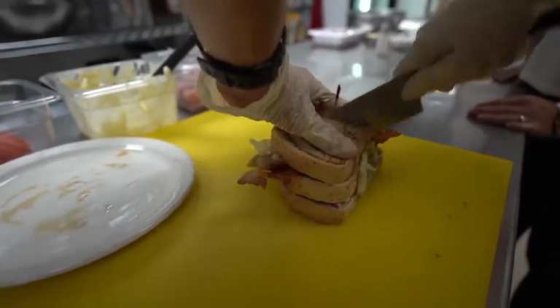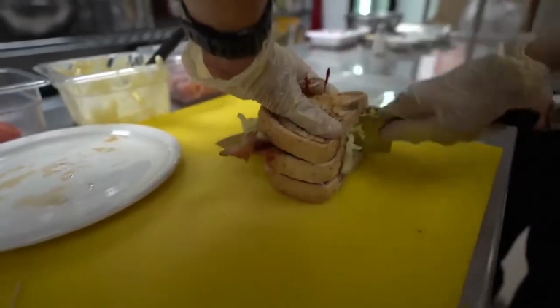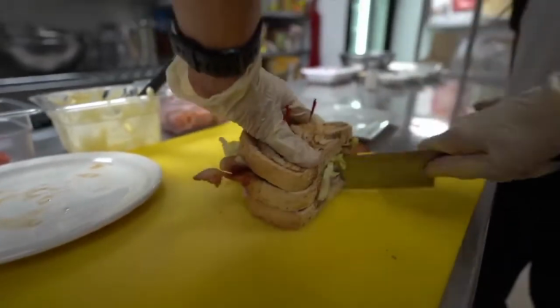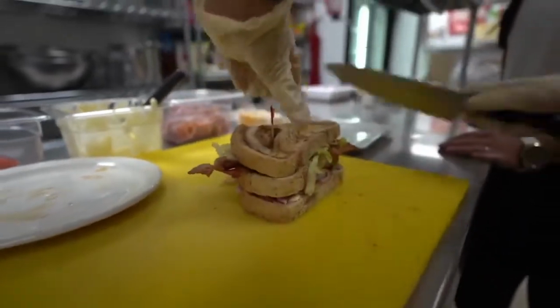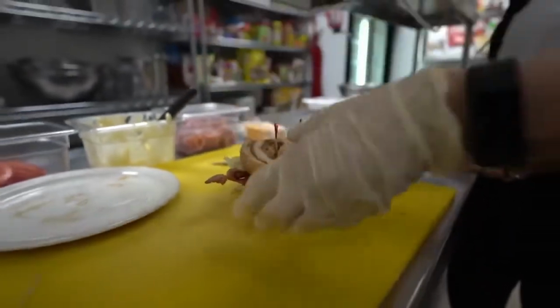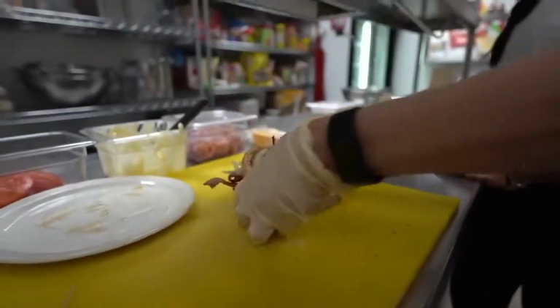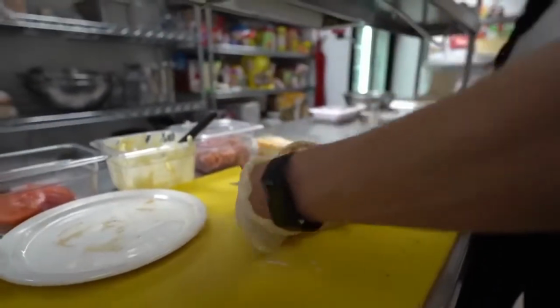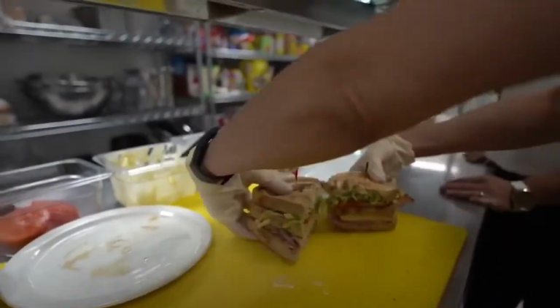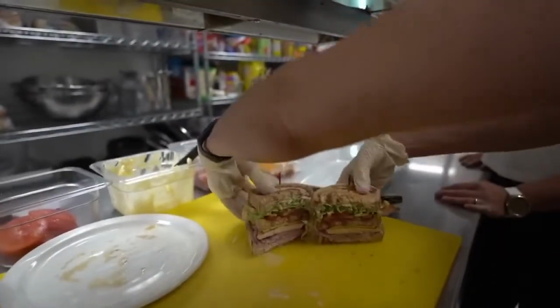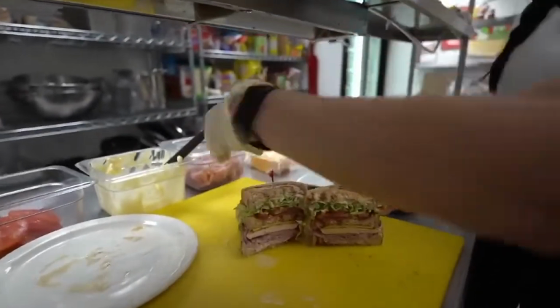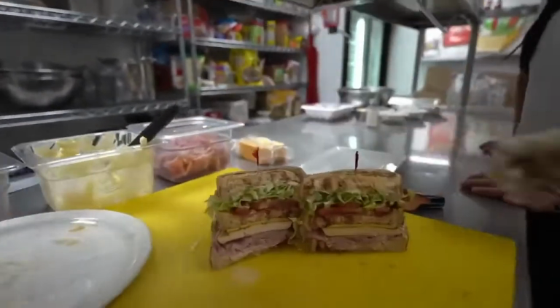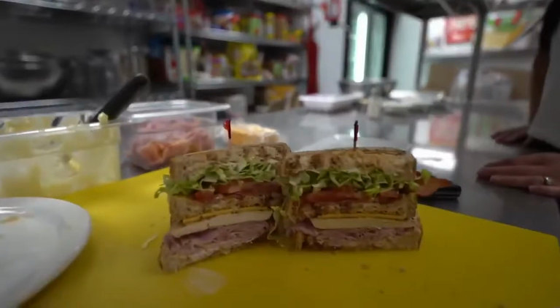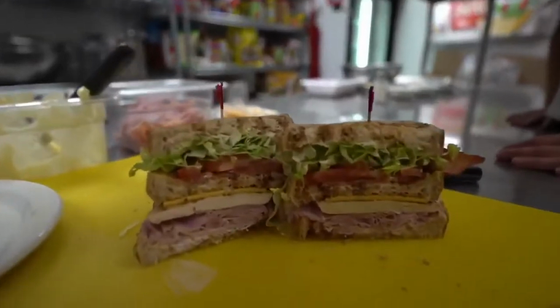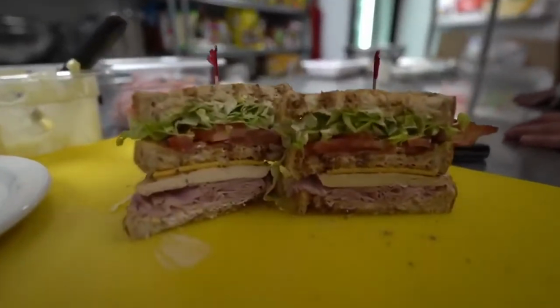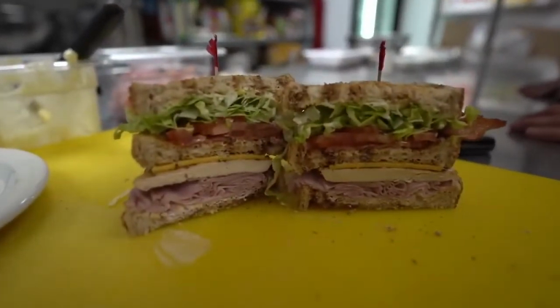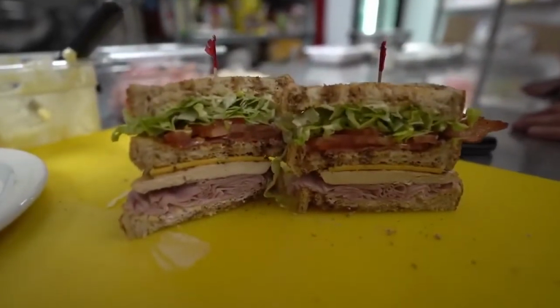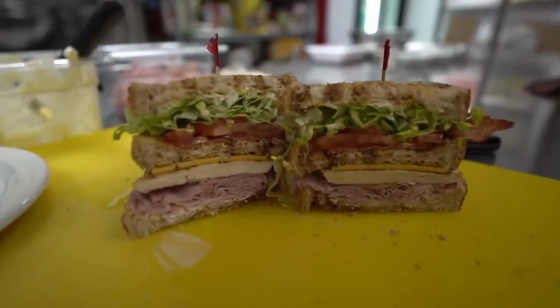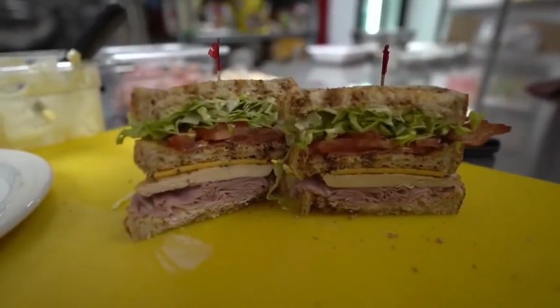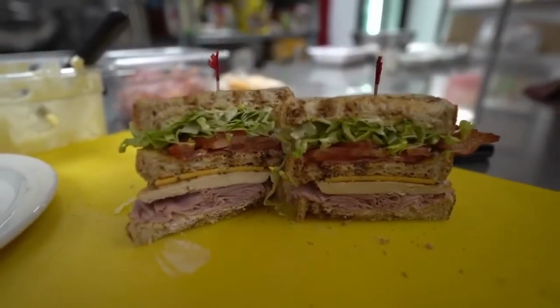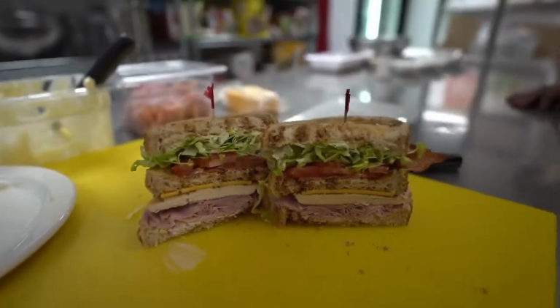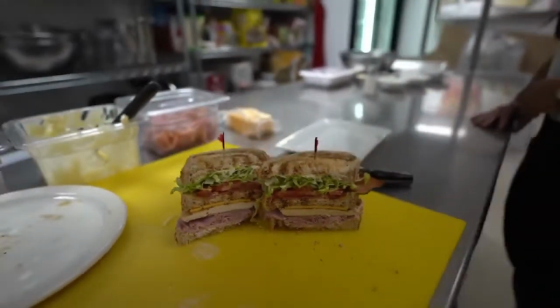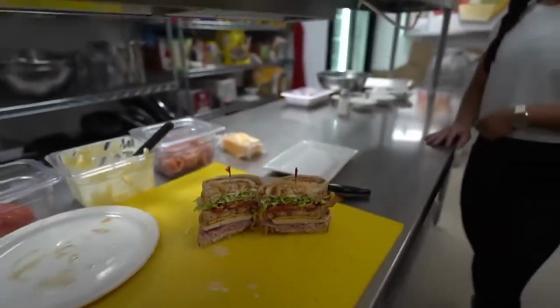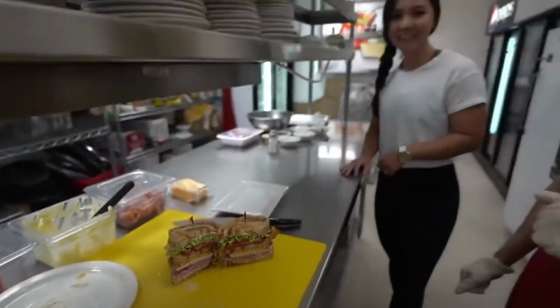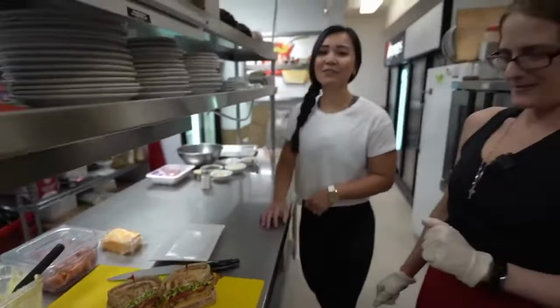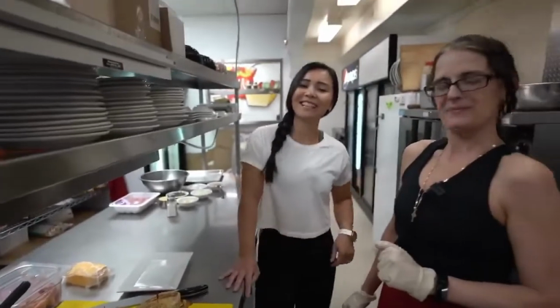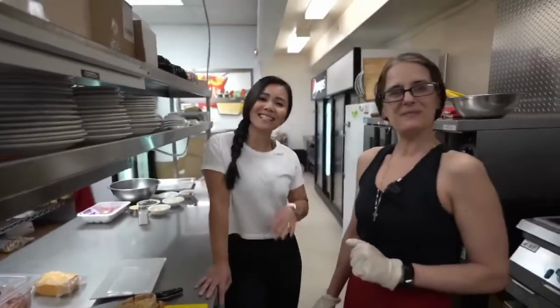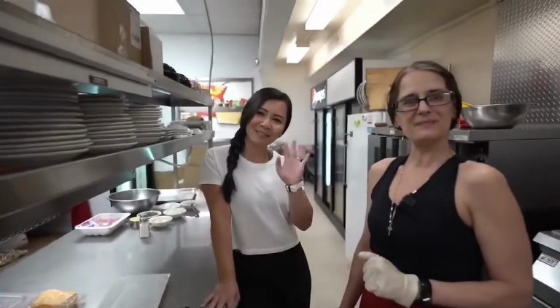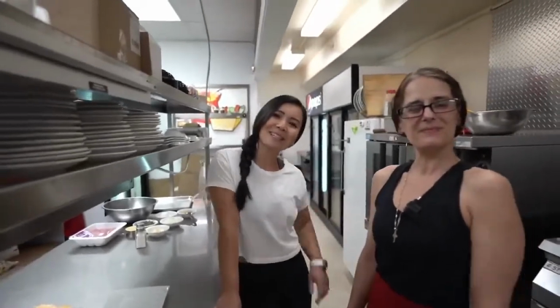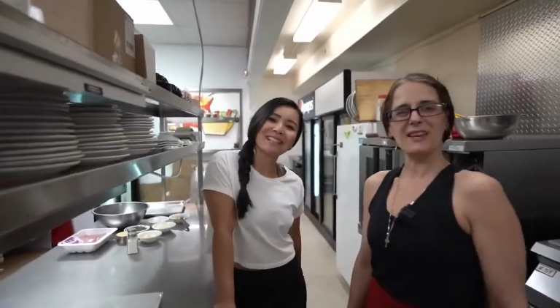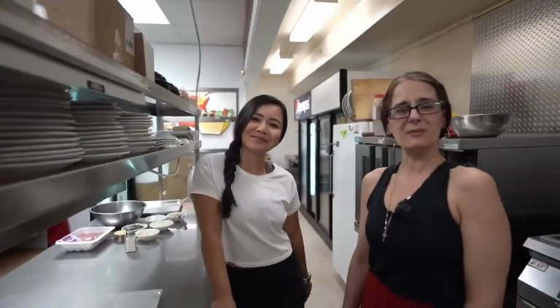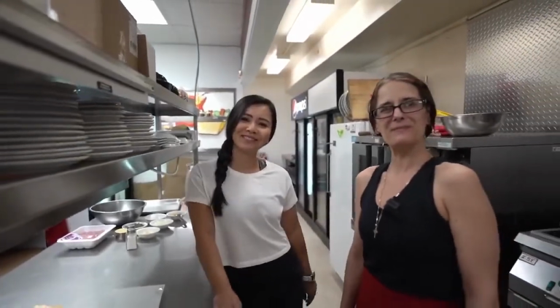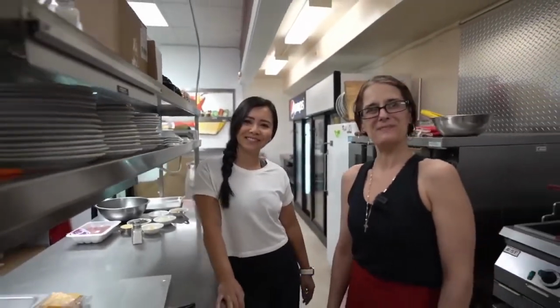Look at that! Oh my goodness, yes, that looks so yummy! Well, thanks Anna for showing us how to make the perfect clubhouse sandwich. Thanks for tuning in guys, I'll see you next week. Bye now, thank you!